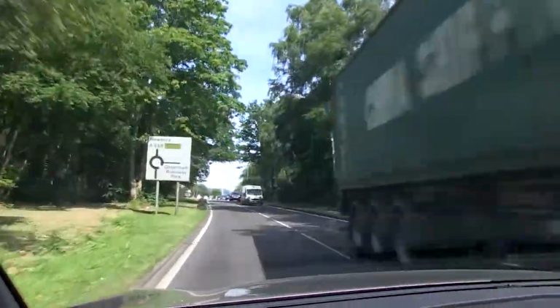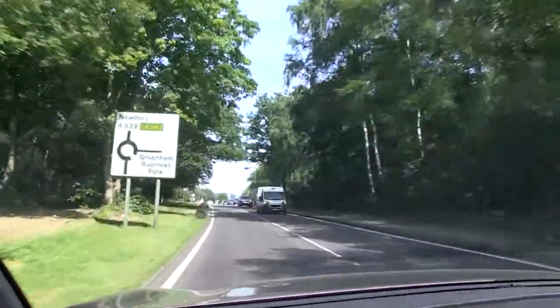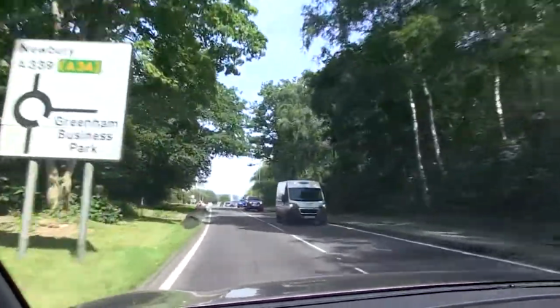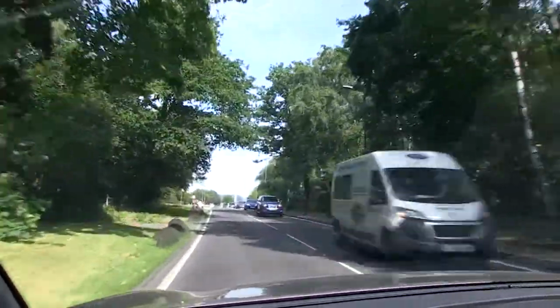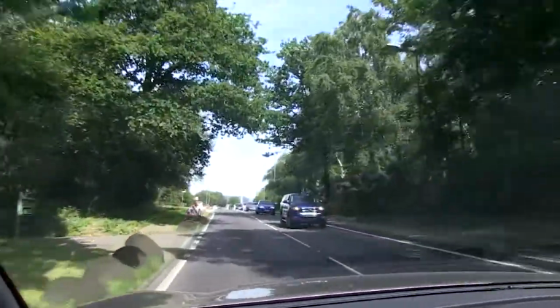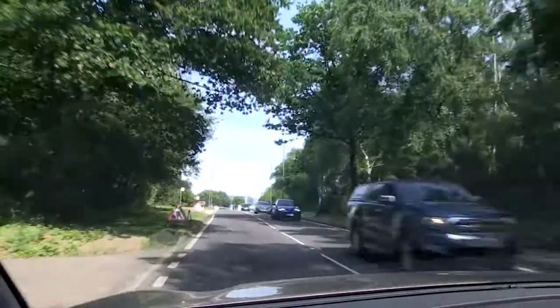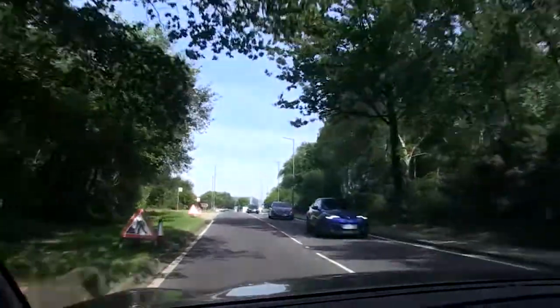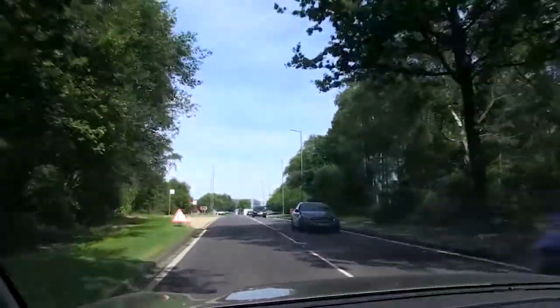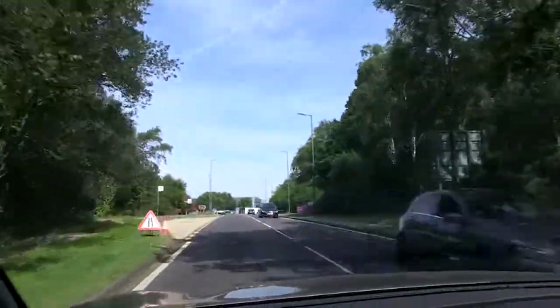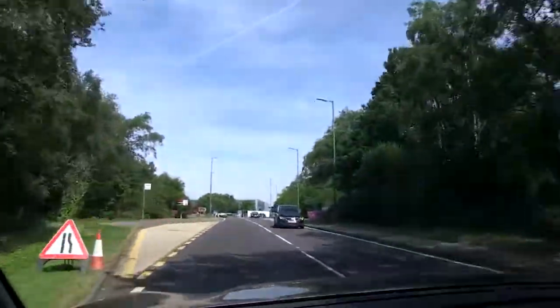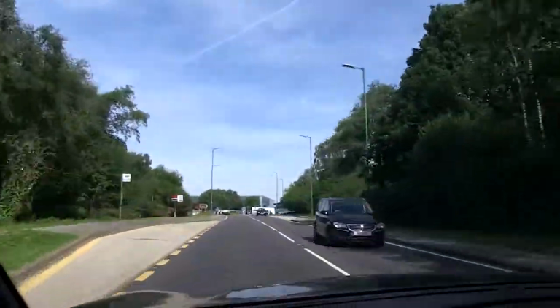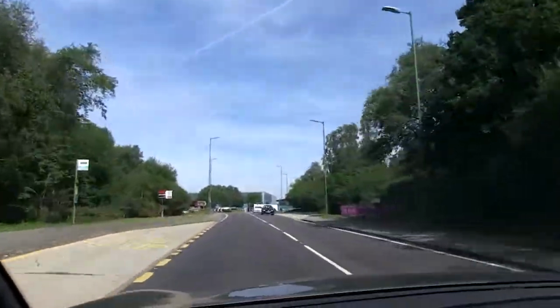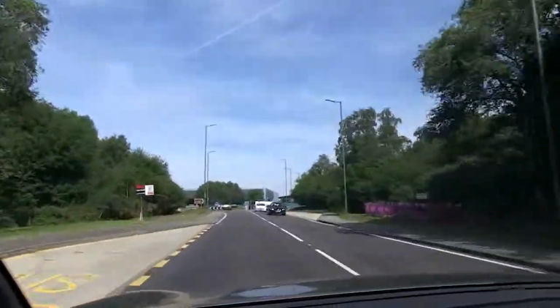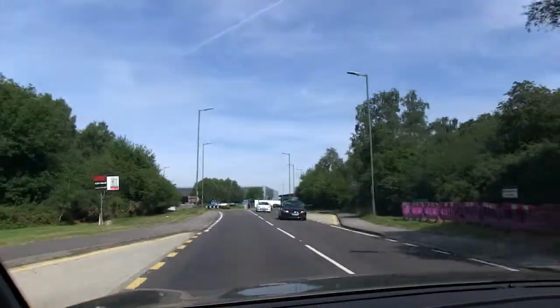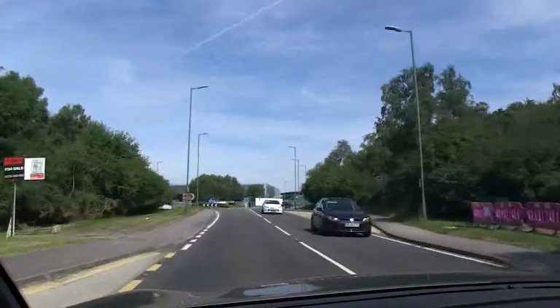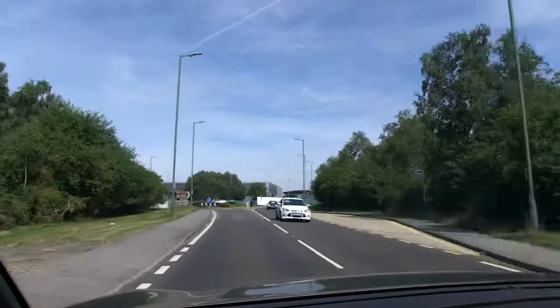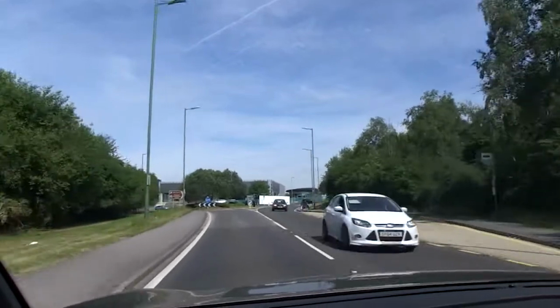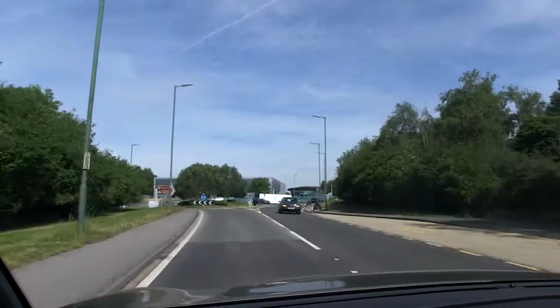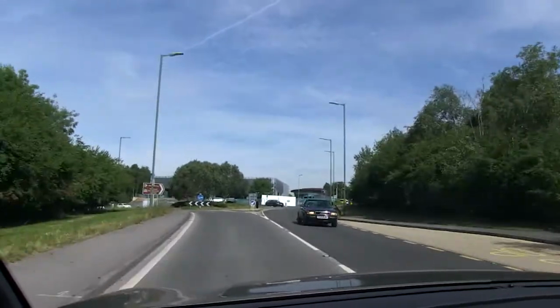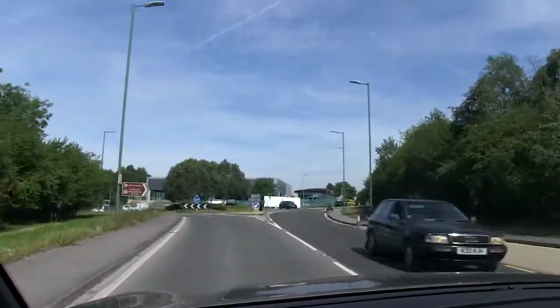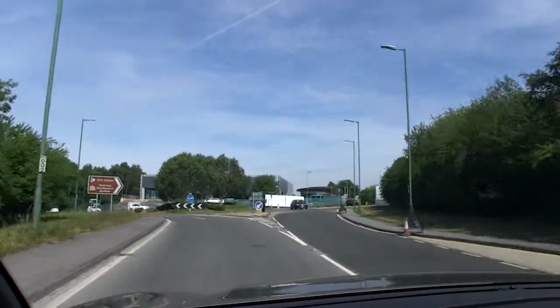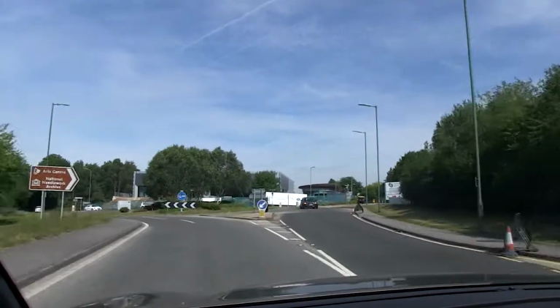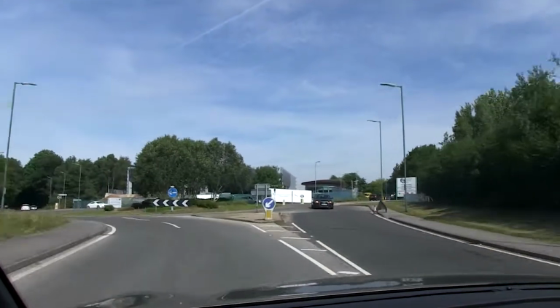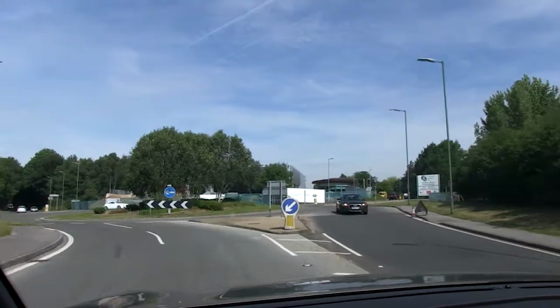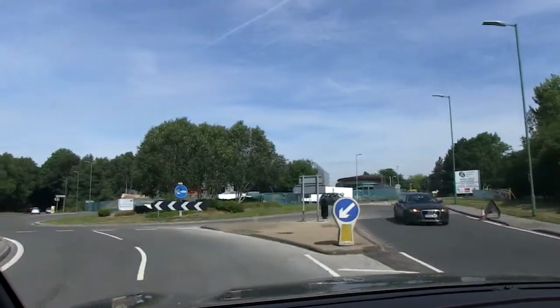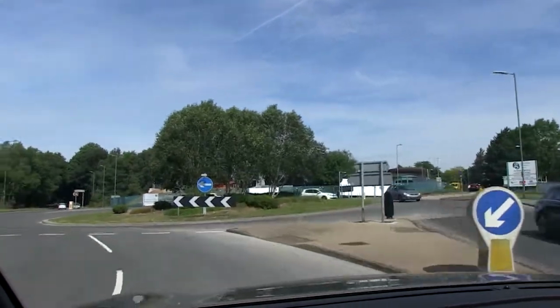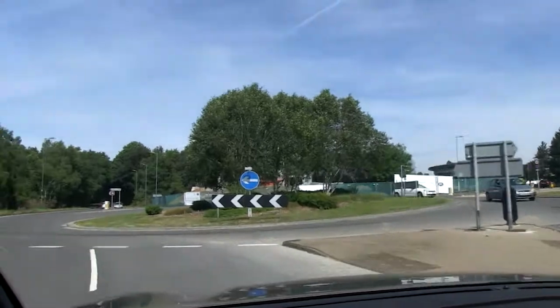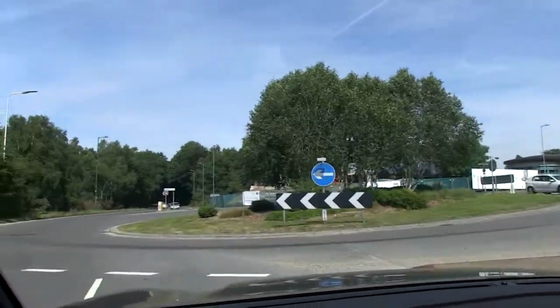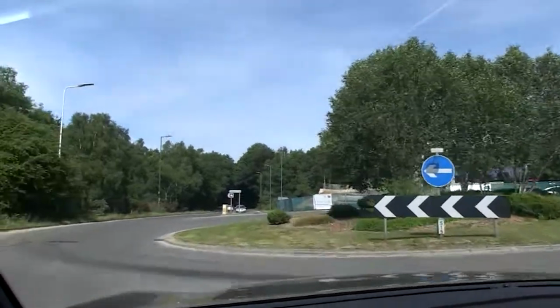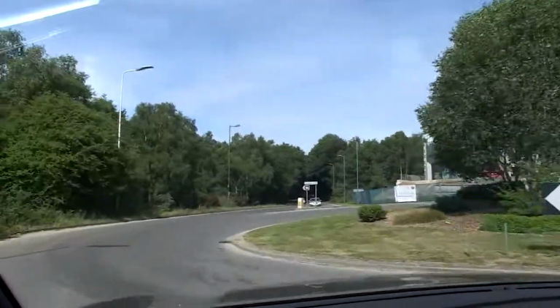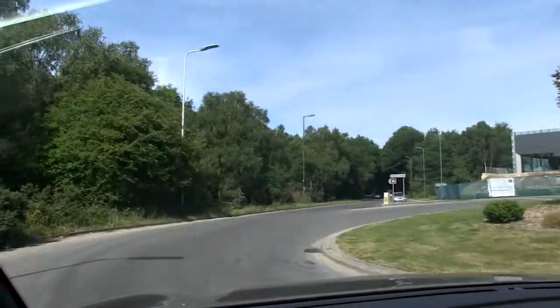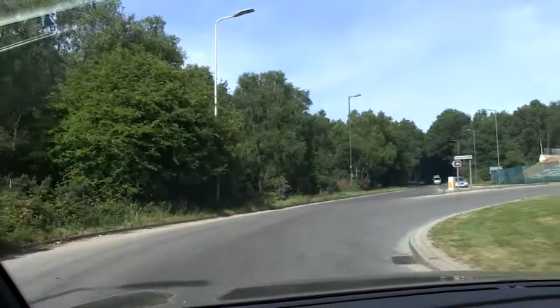Now there's the sign on your left for the business park — you can't miss it. And as you can clearly see, we'll be taking a right at this roundabout.